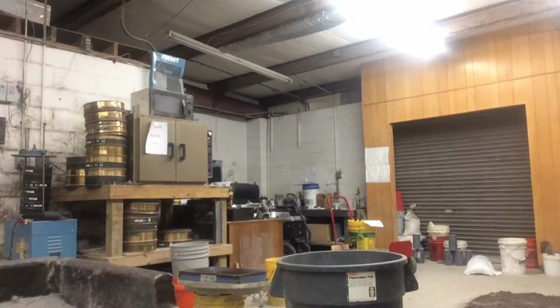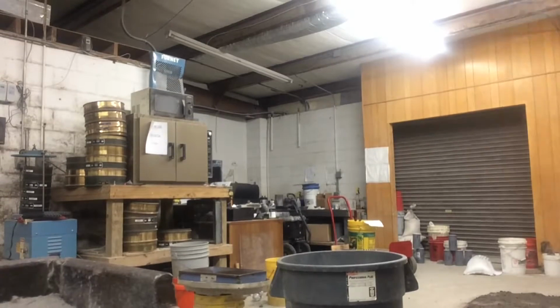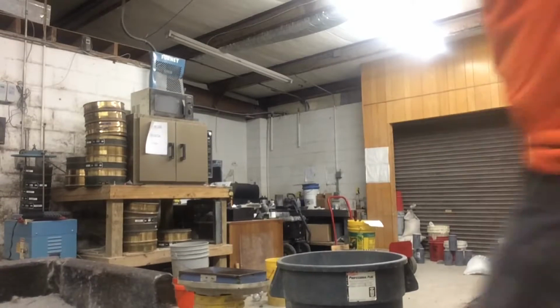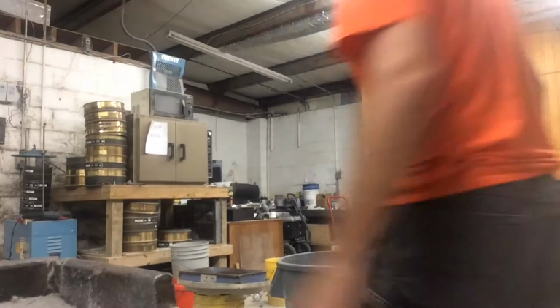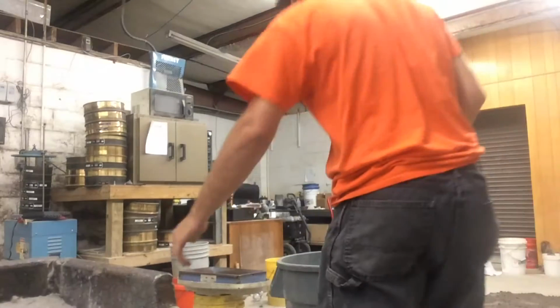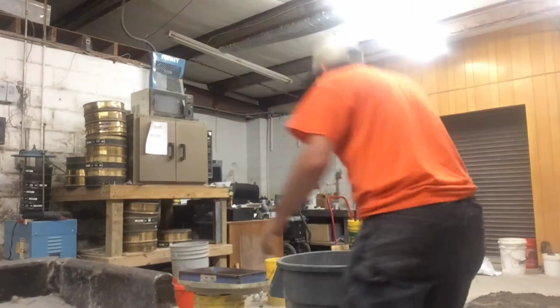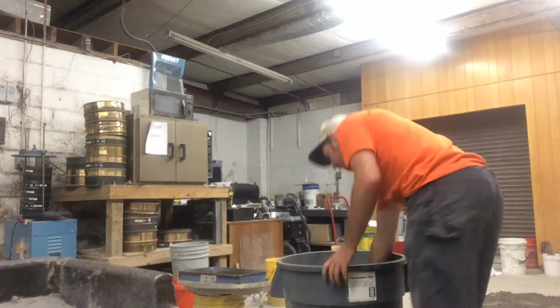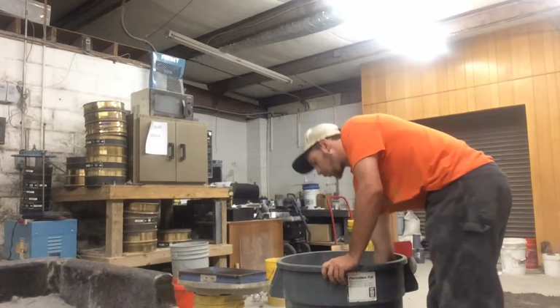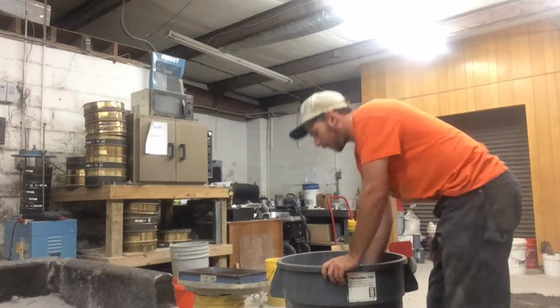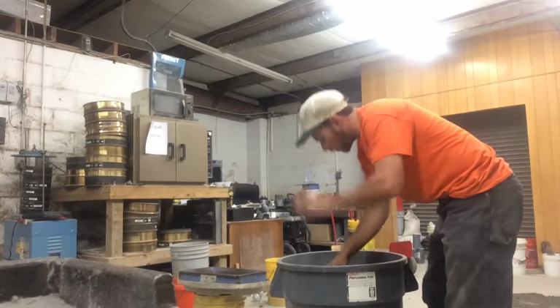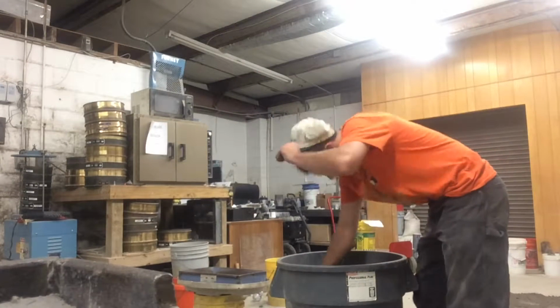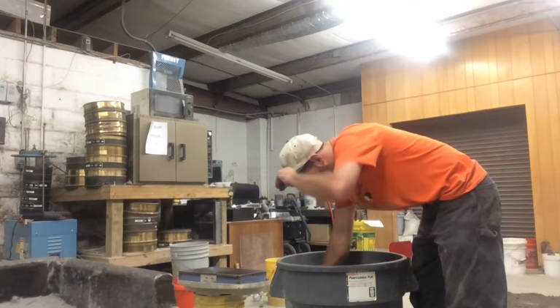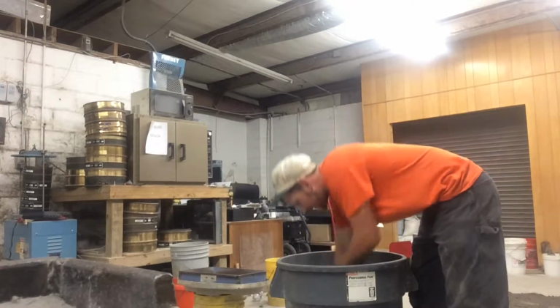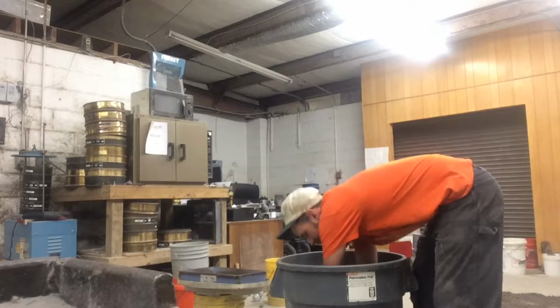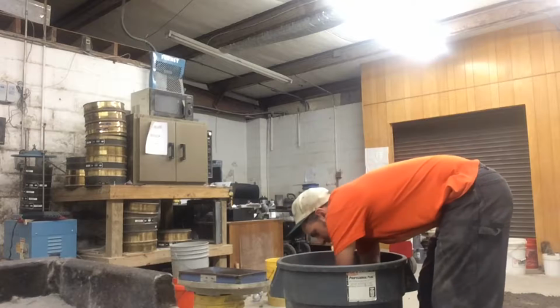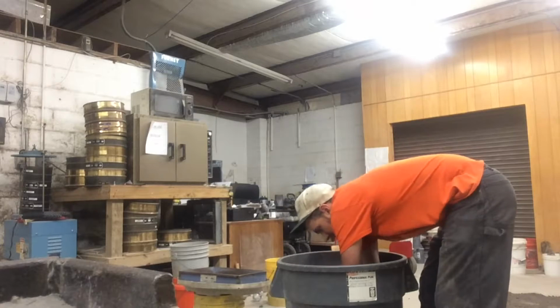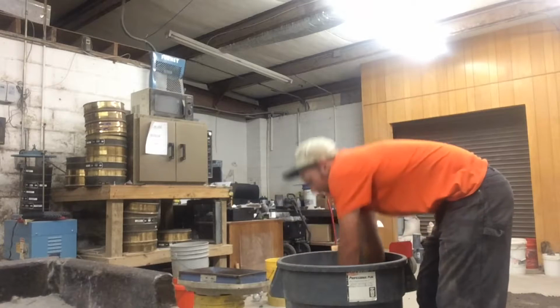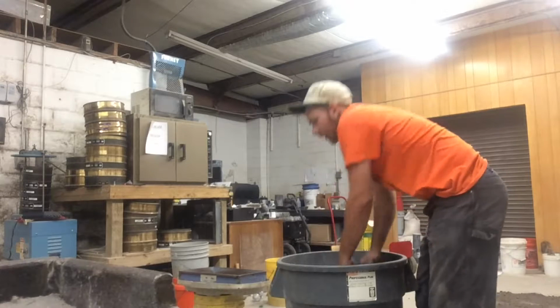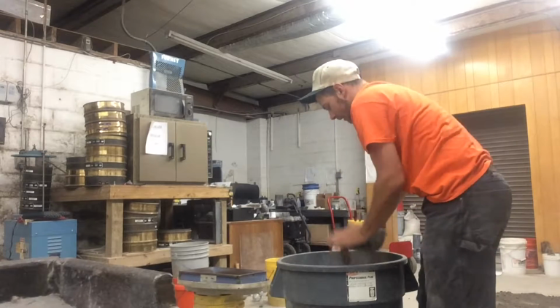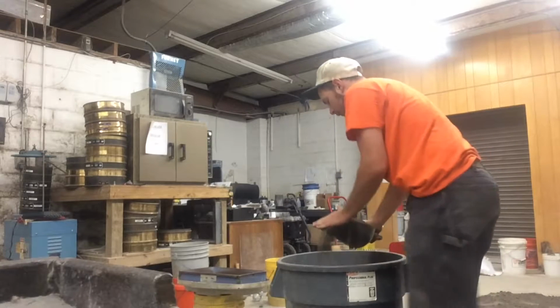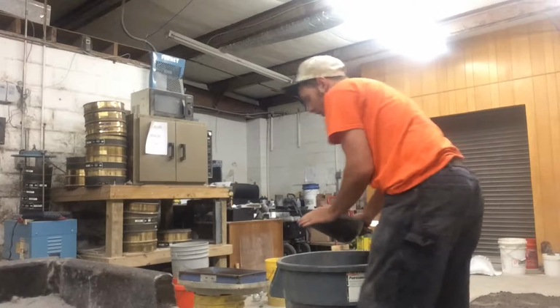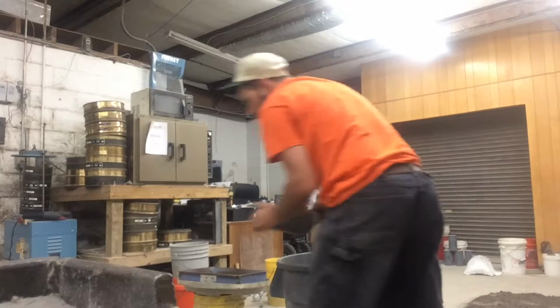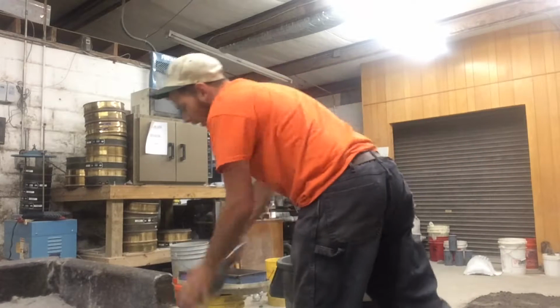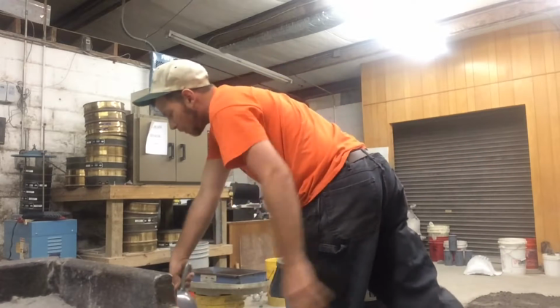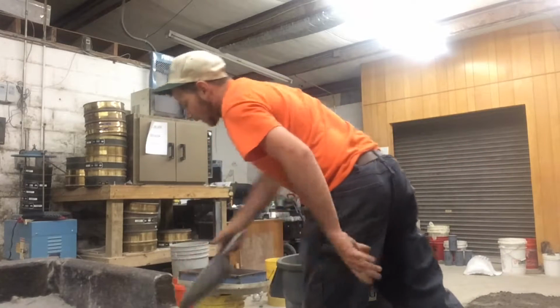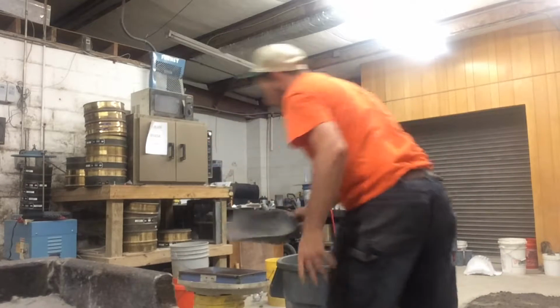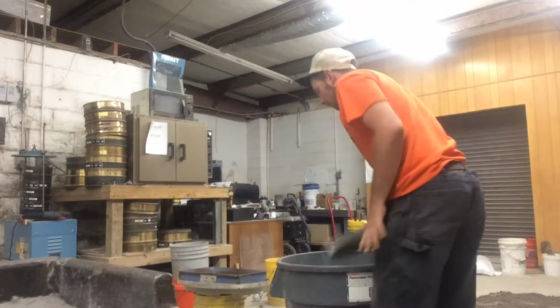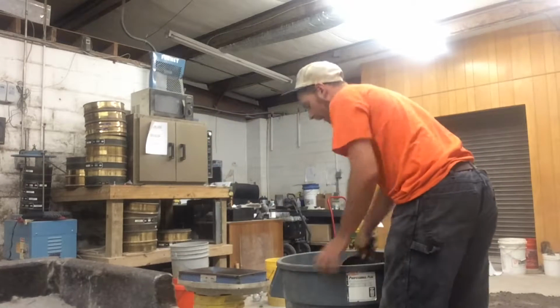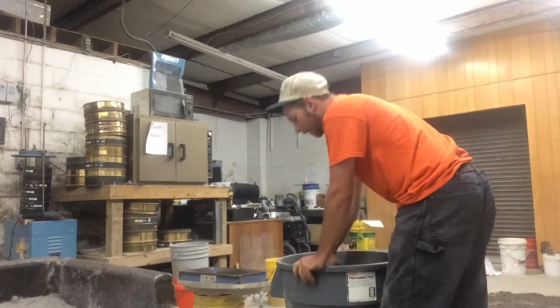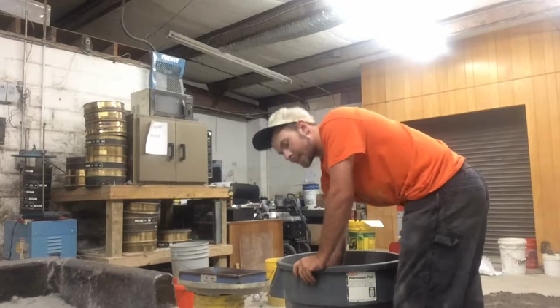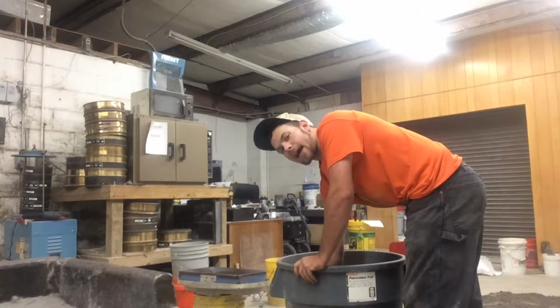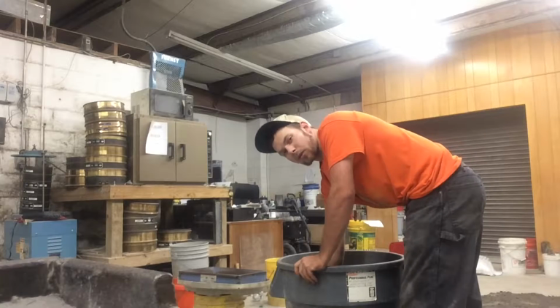Good Saturday morning YouTube. This is 352 Tech coming at you. Unfortunately we are back in the lab, and yes, this is Saturday.